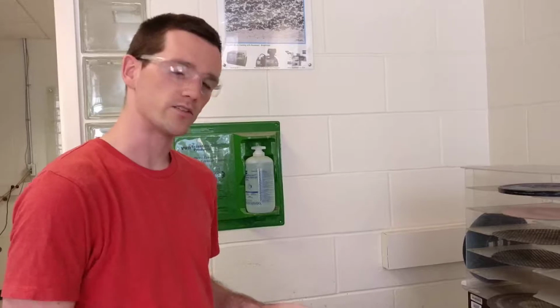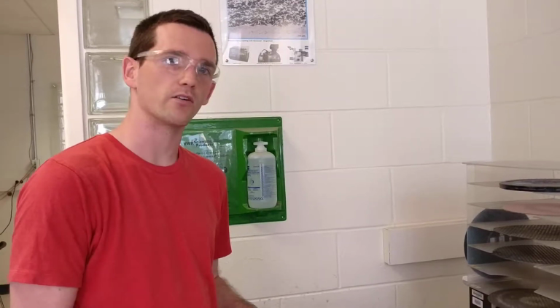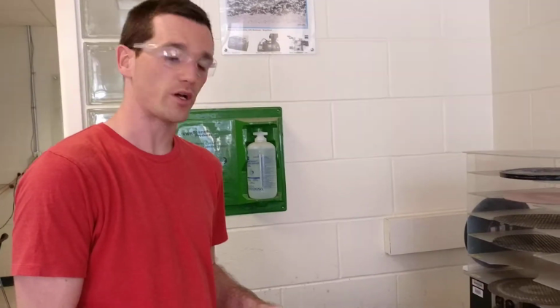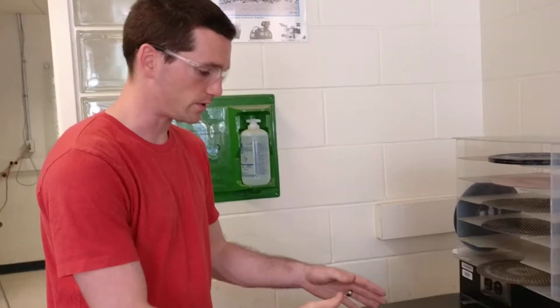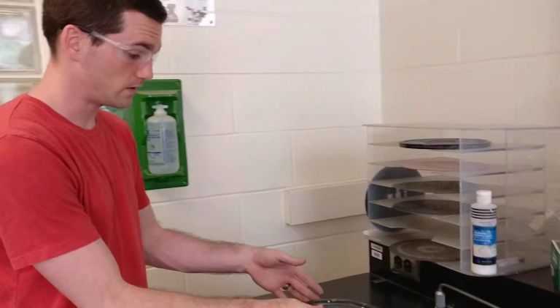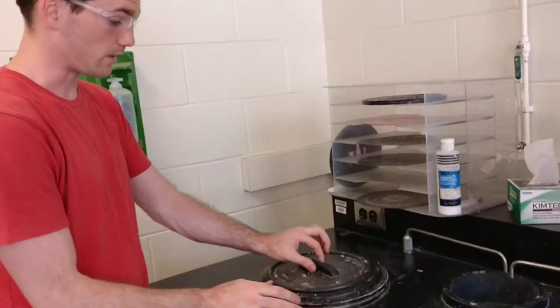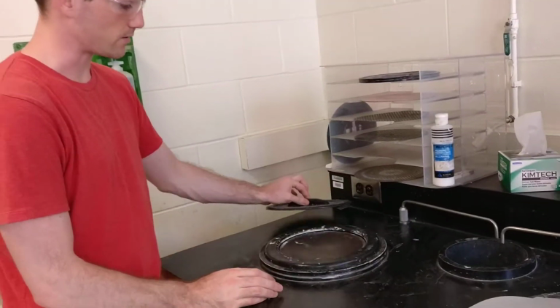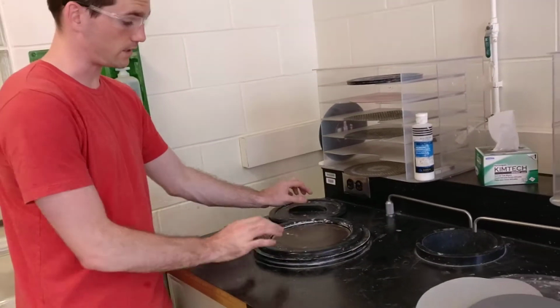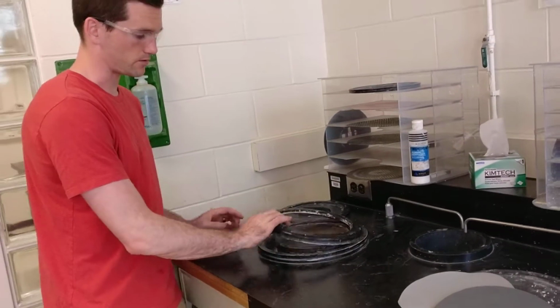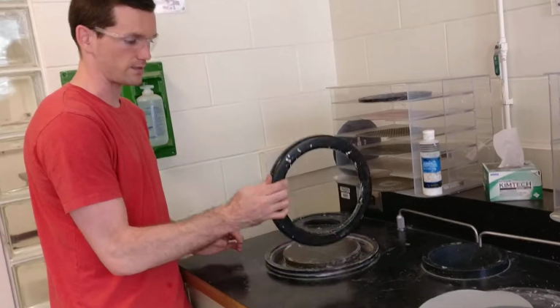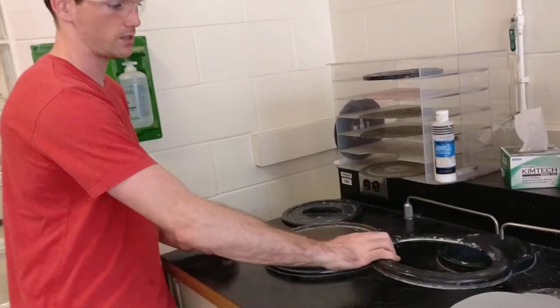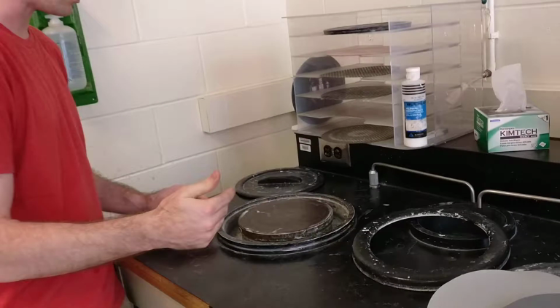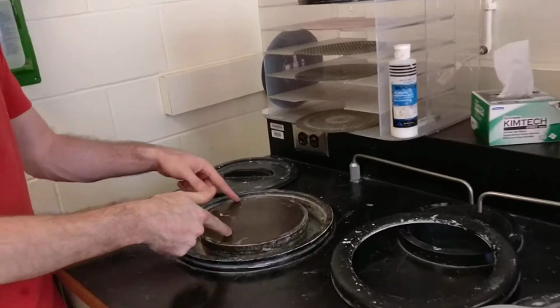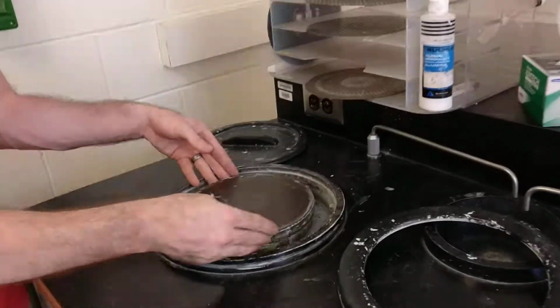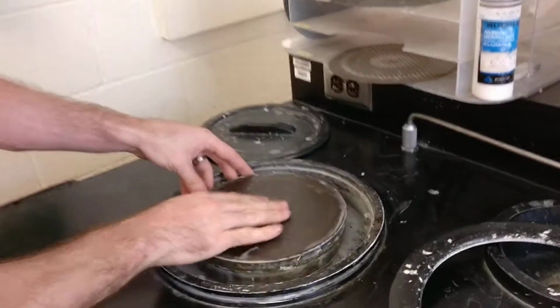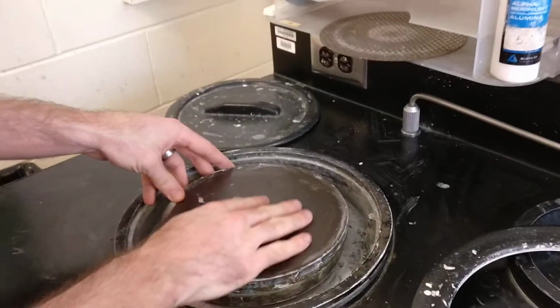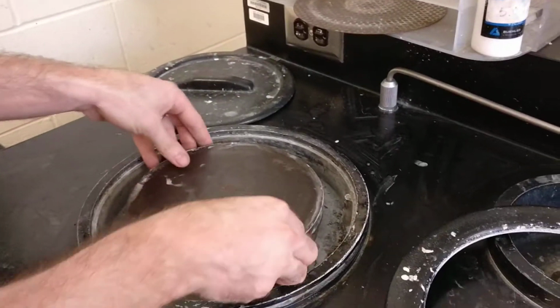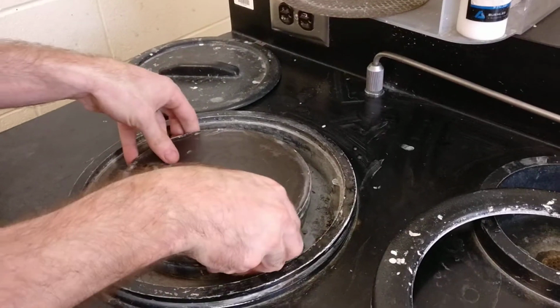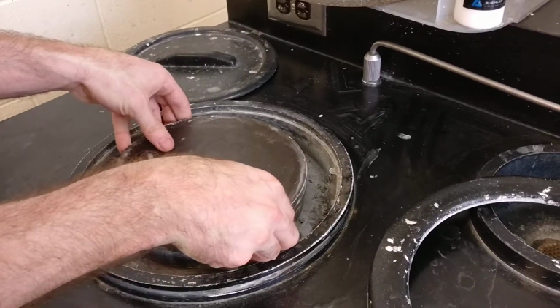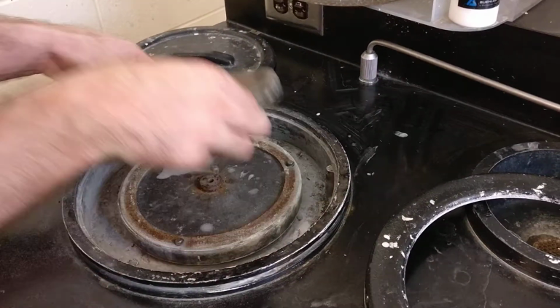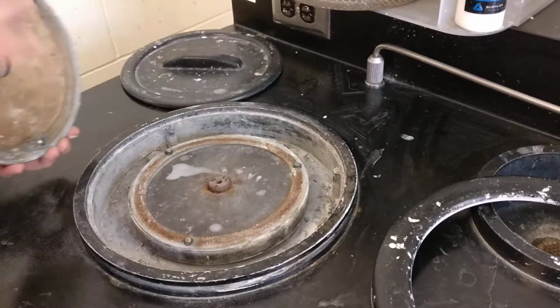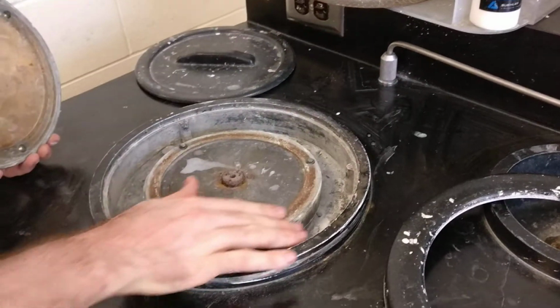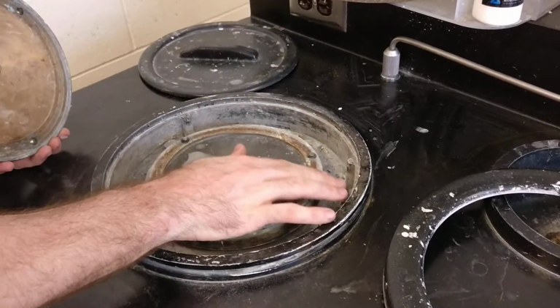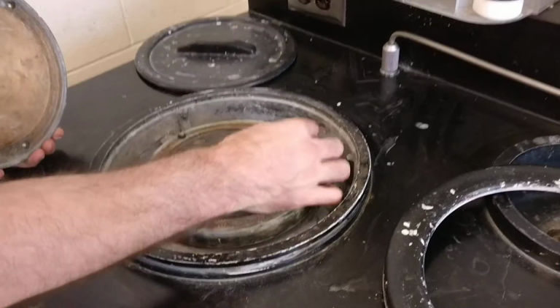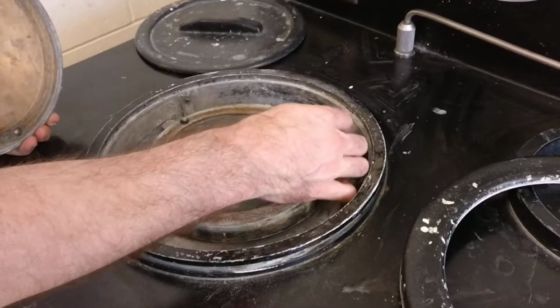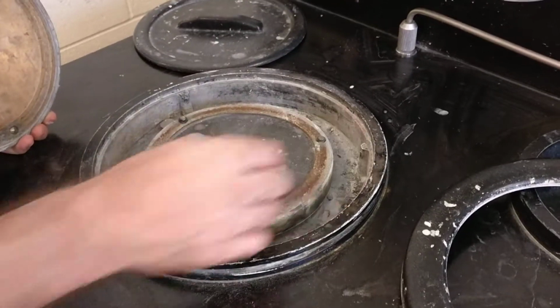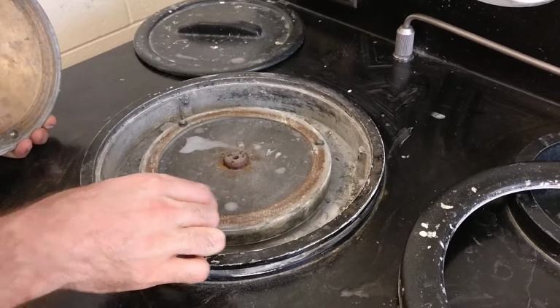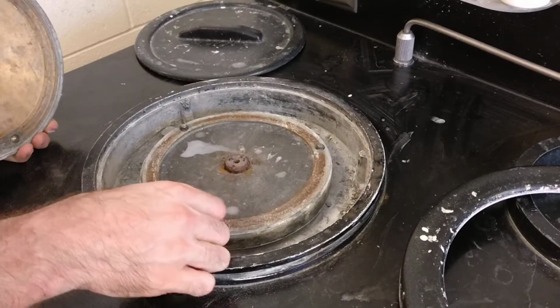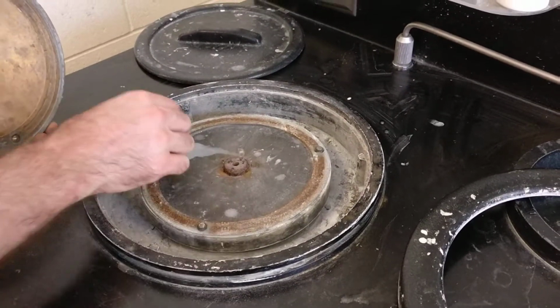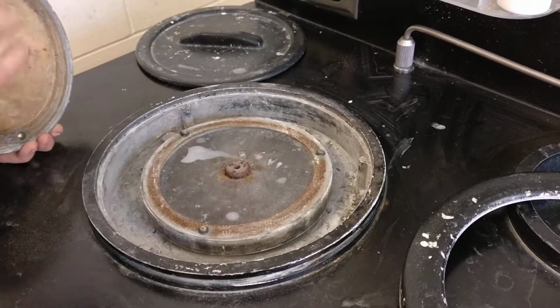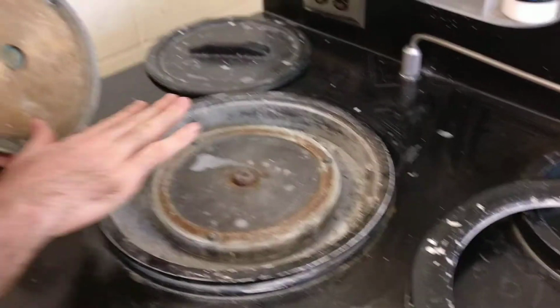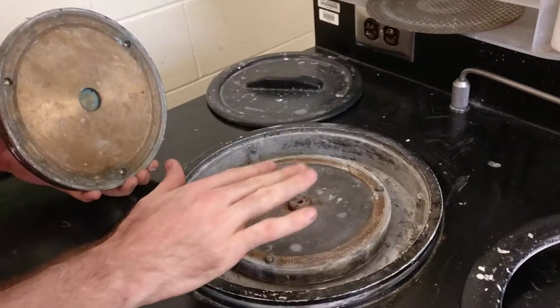These are the grinding and polishing wheels. There's a lid and a plastic ring. If you come in, you can see that this is a magnetic disc. If you lift this off, there's a cork ring, and there are three black O-rings on here that keep it all level.